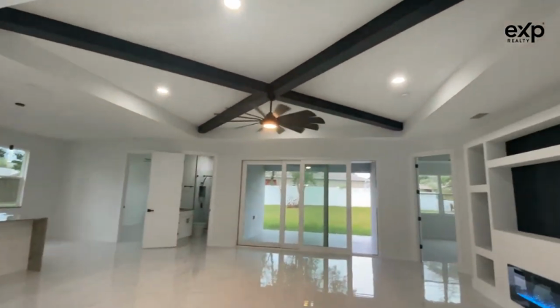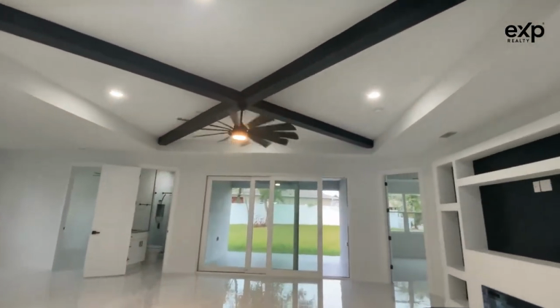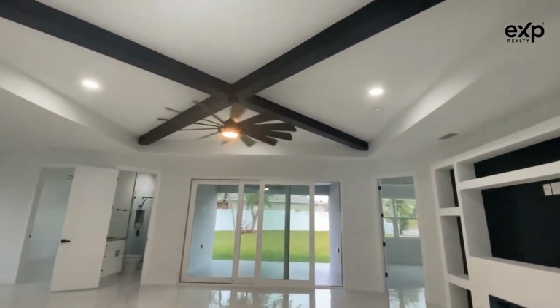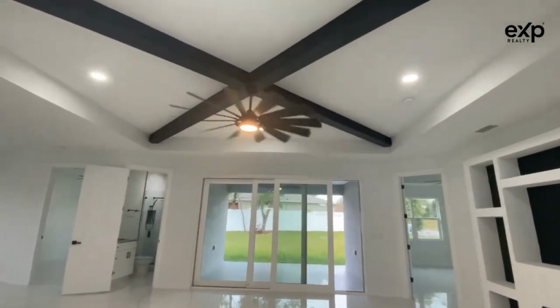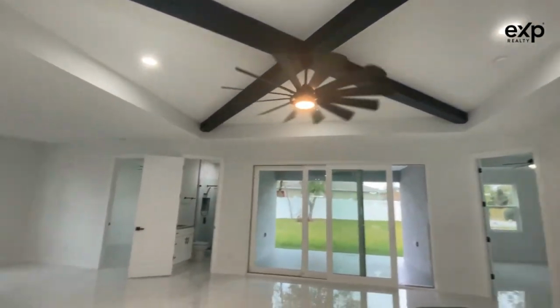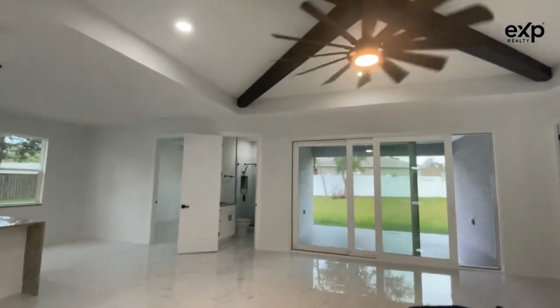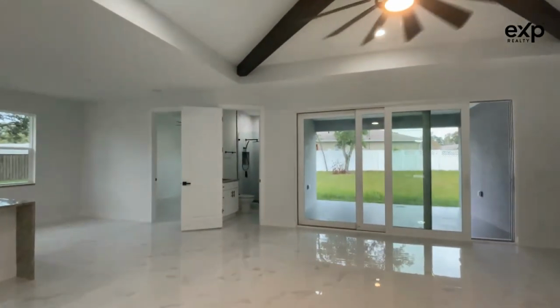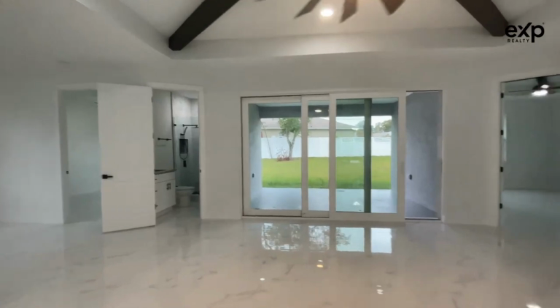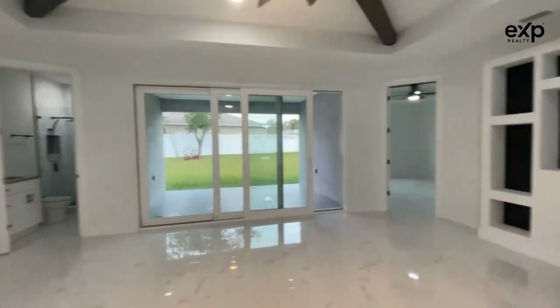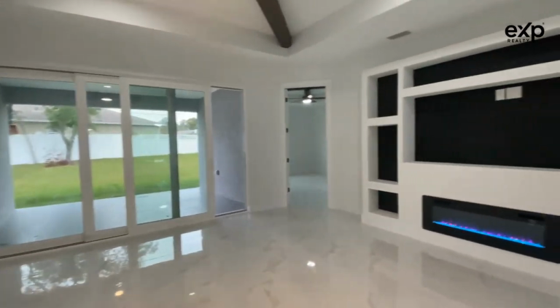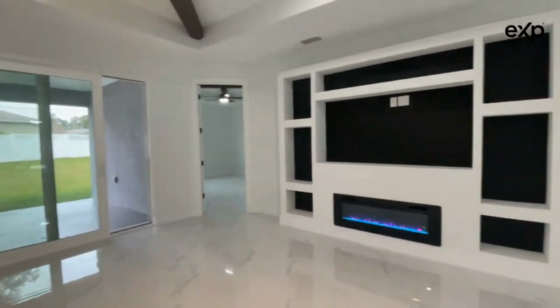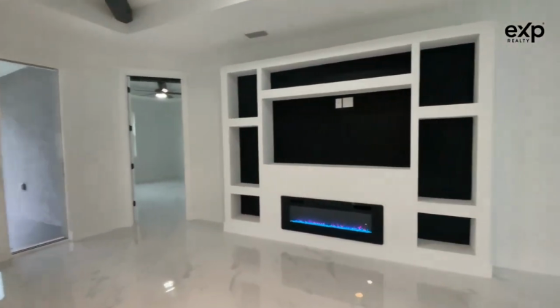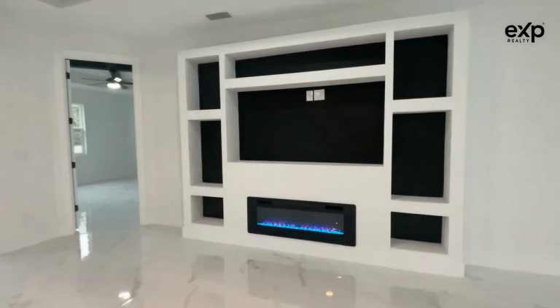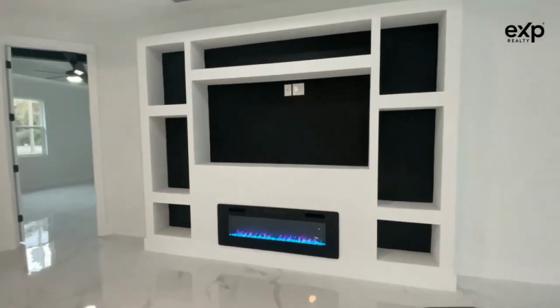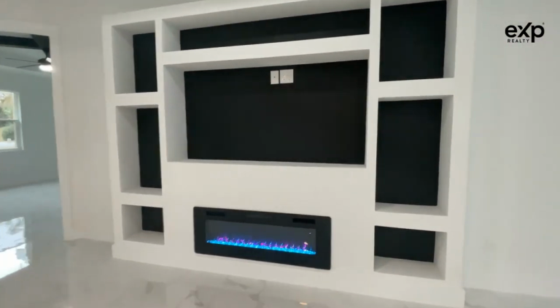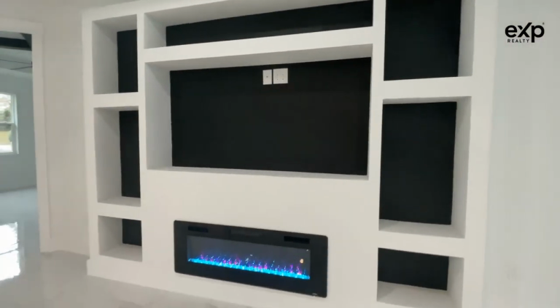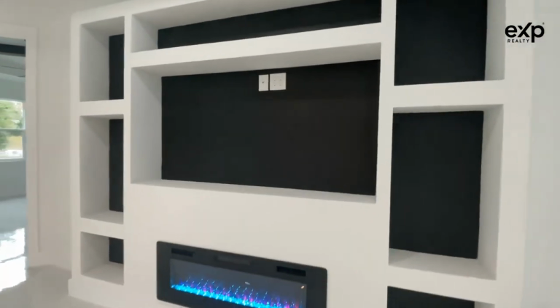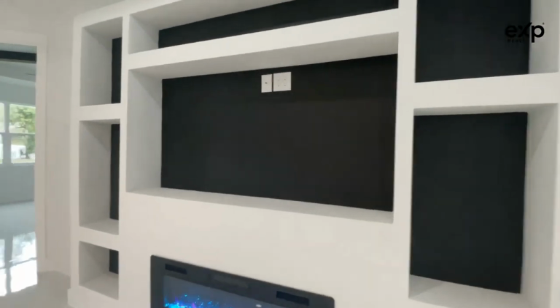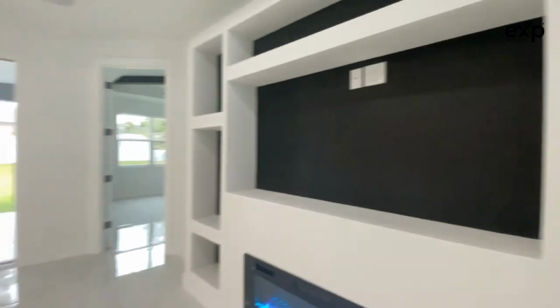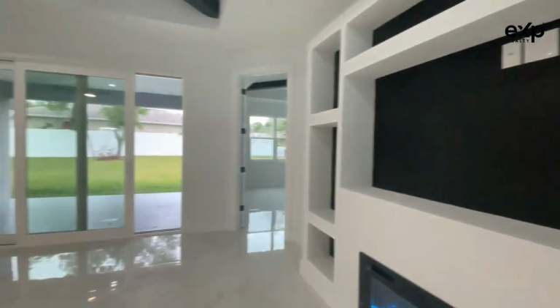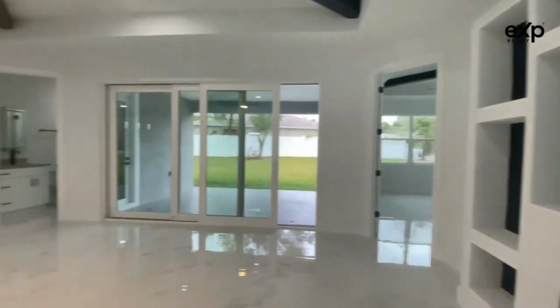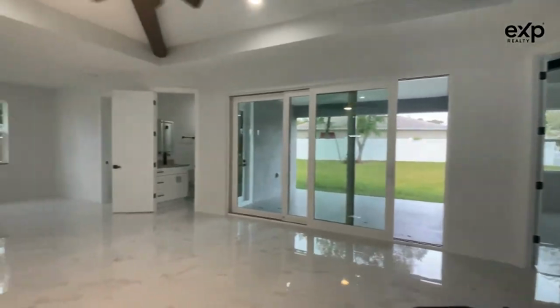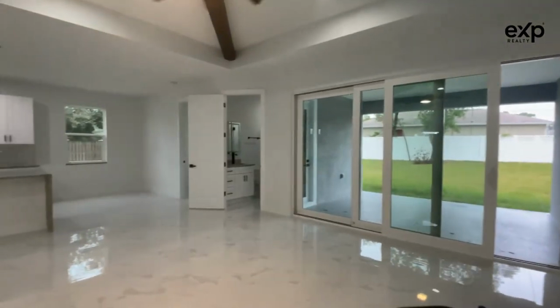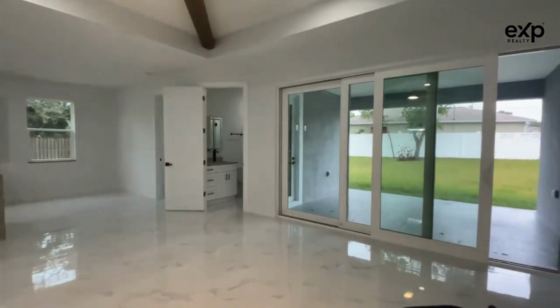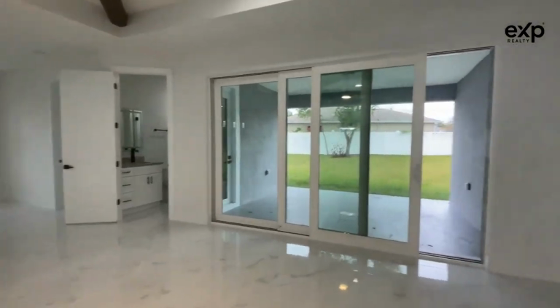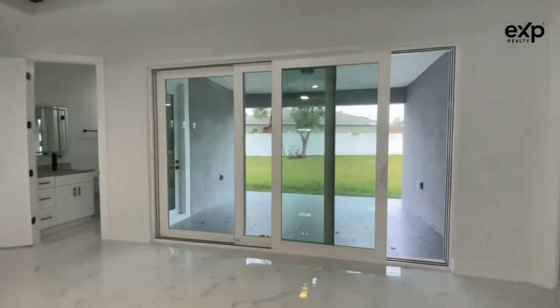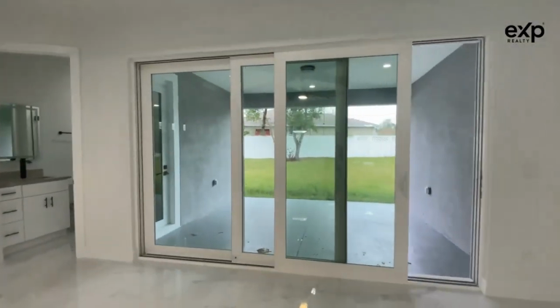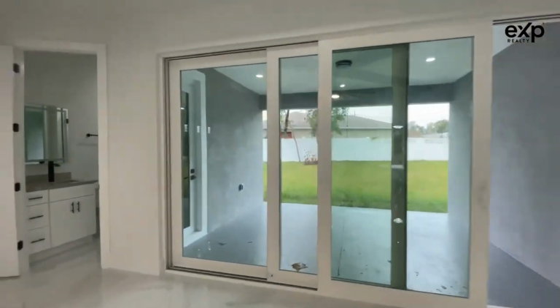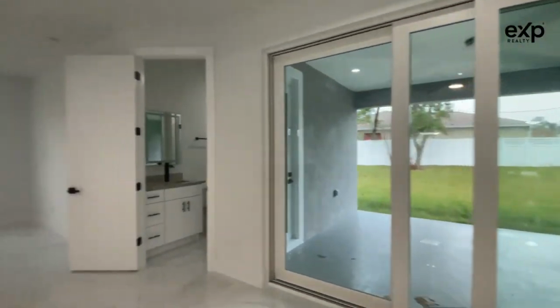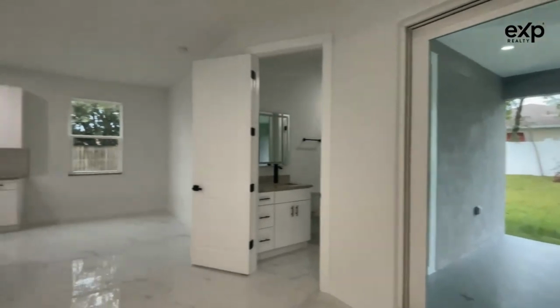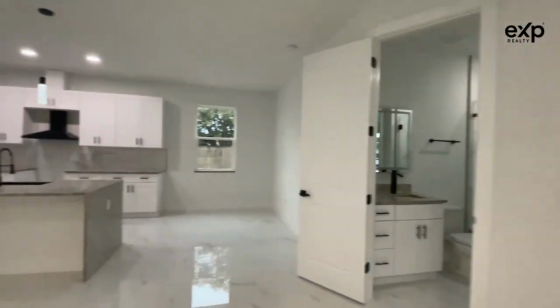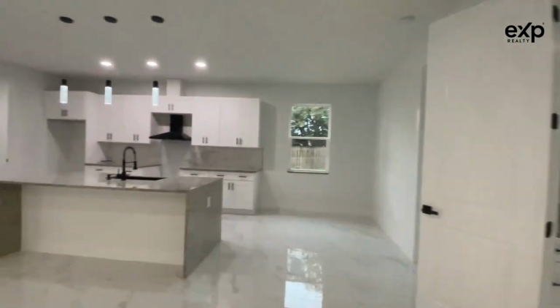Those black painted beams are a good accent. It's probably my favorite part of the house — the fireplace and the entertainment center. Again, those are impact doors, double-paned.